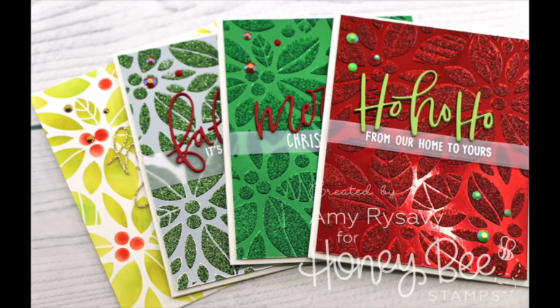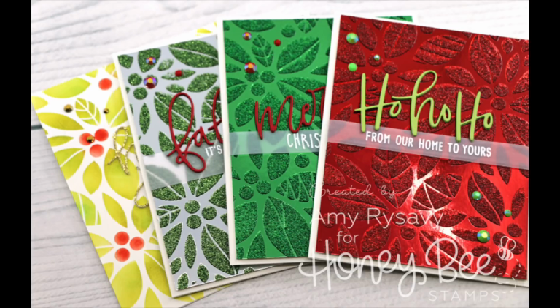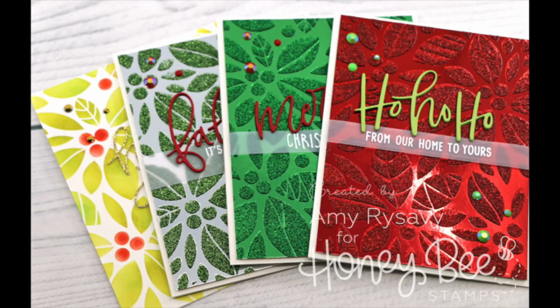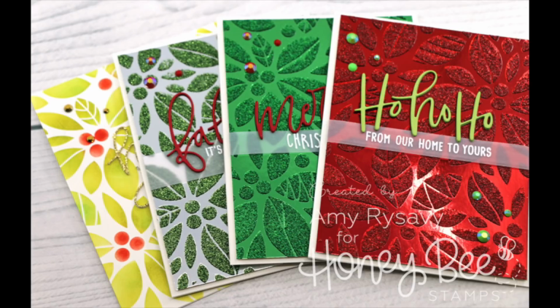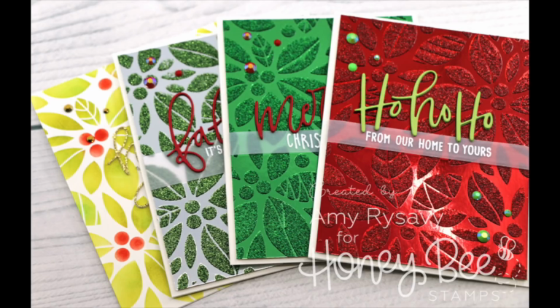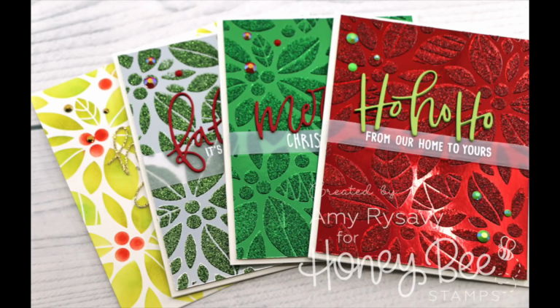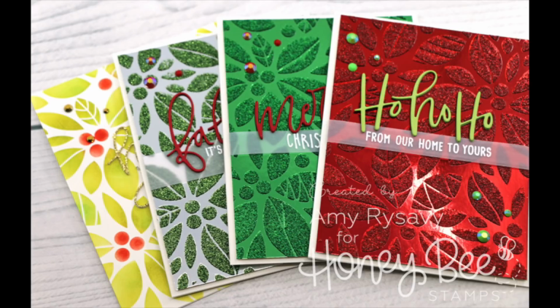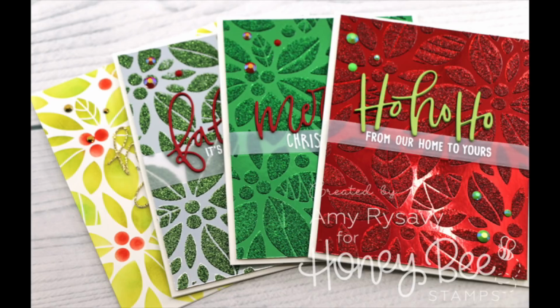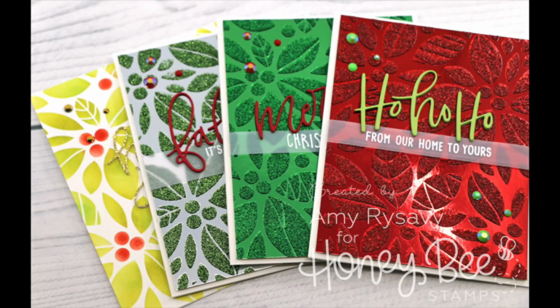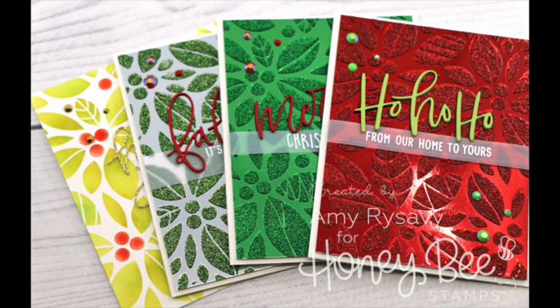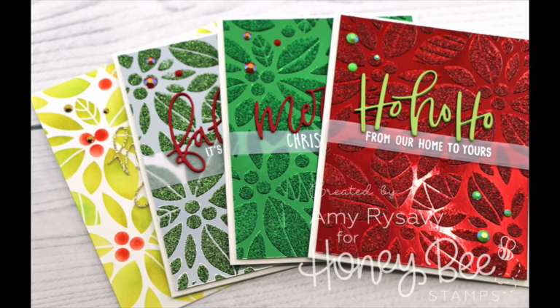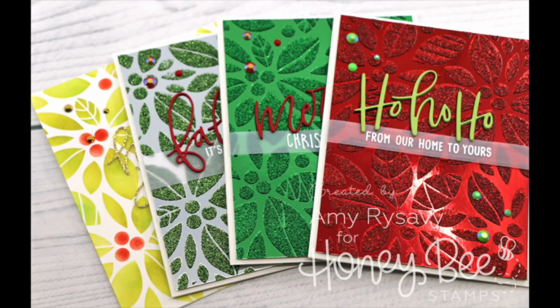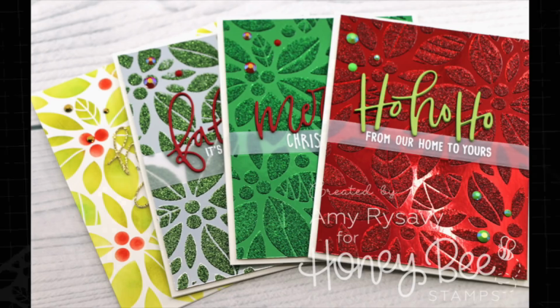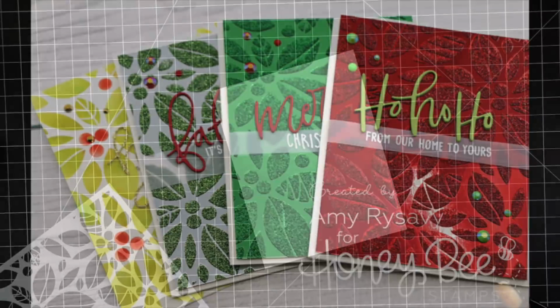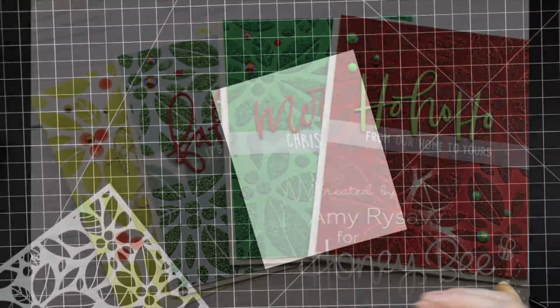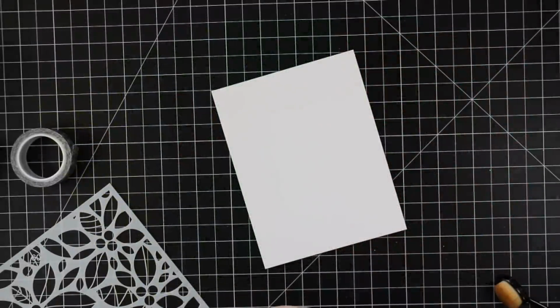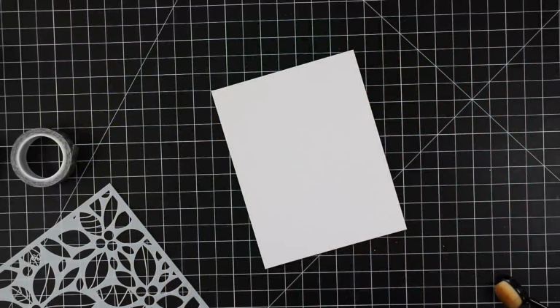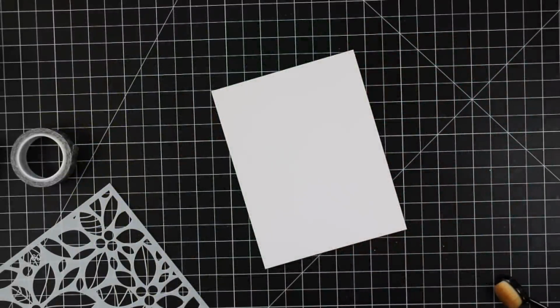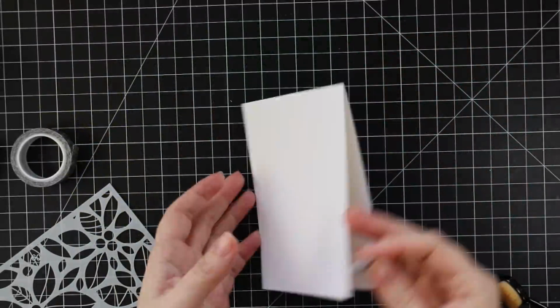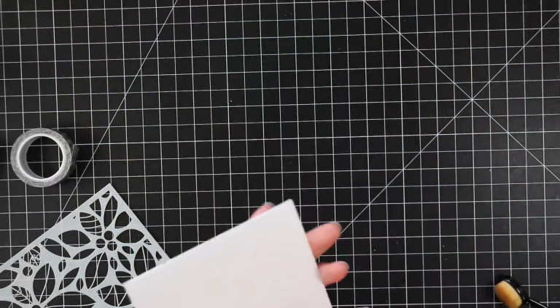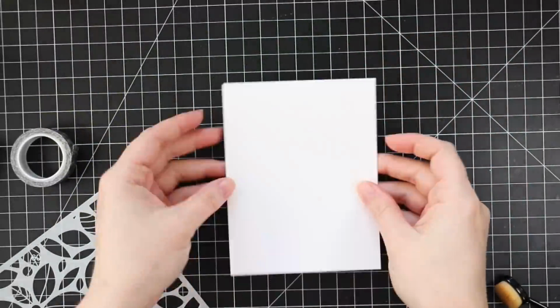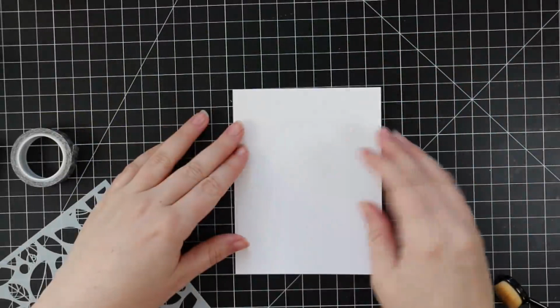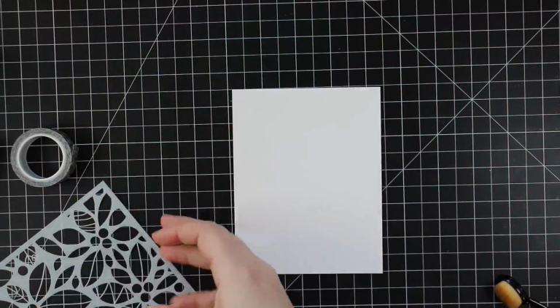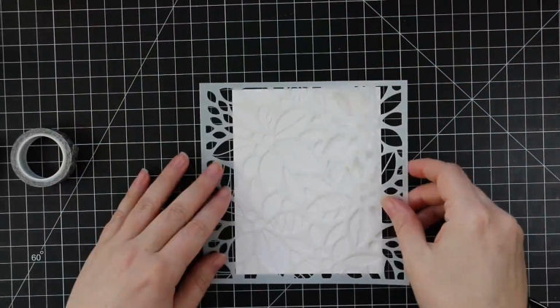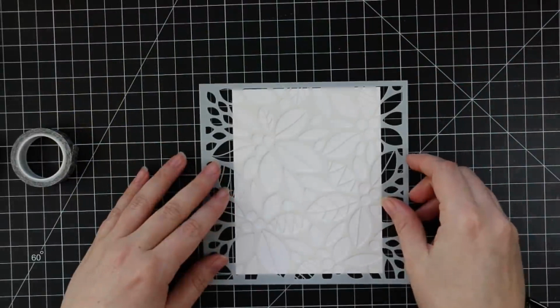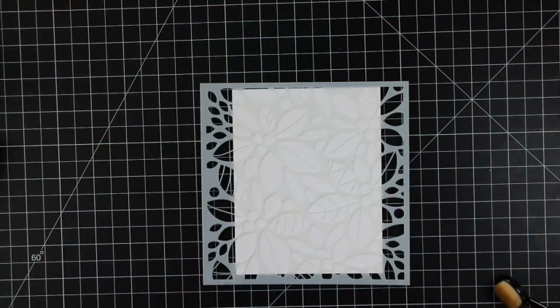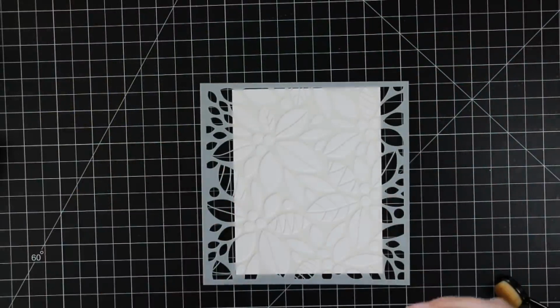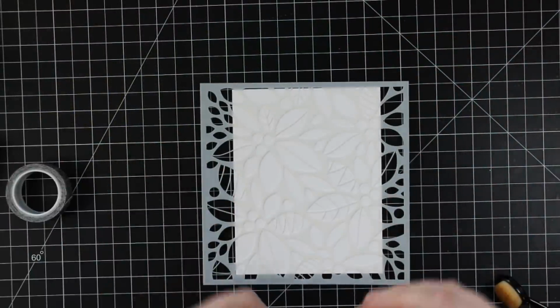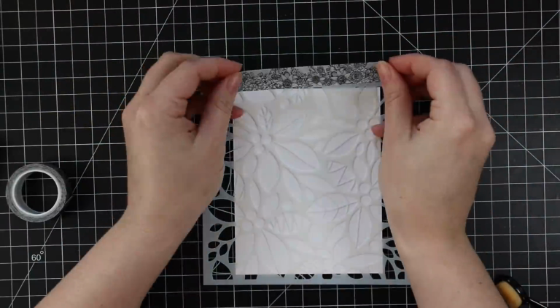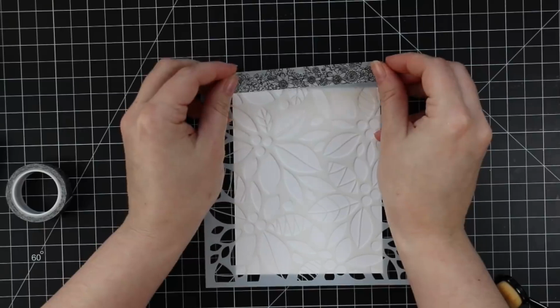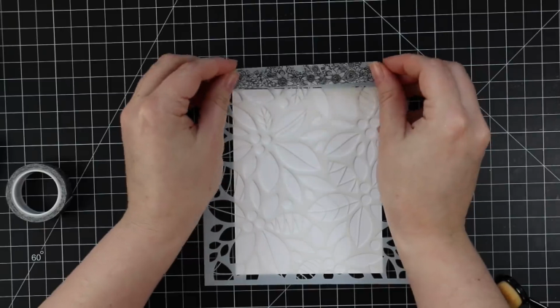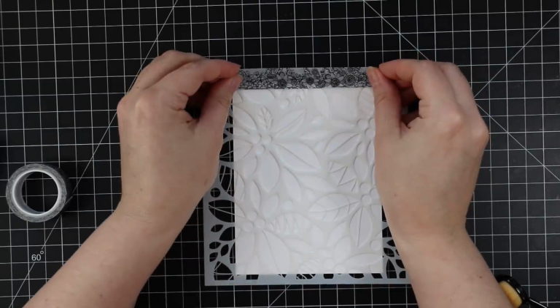Hello everyone, Amy R here with Prairie Paper and Ink. For today's video I decided to make several cards with the Honey Bee Stamps Poinsettia Background Stencil.